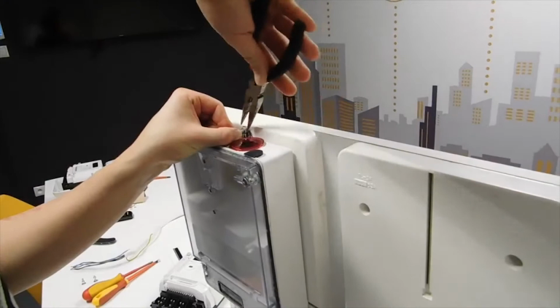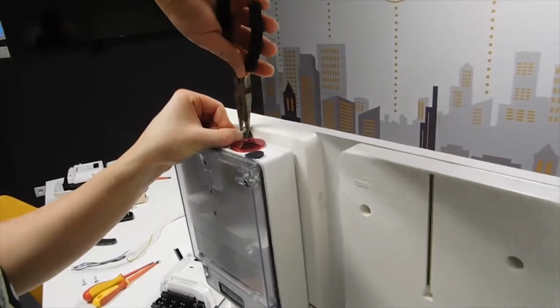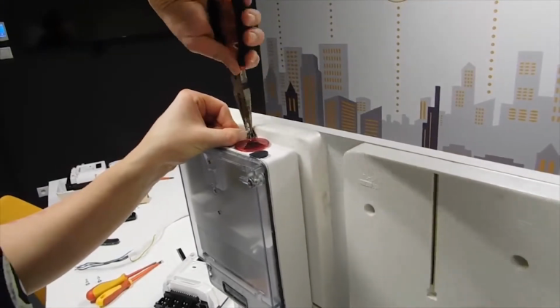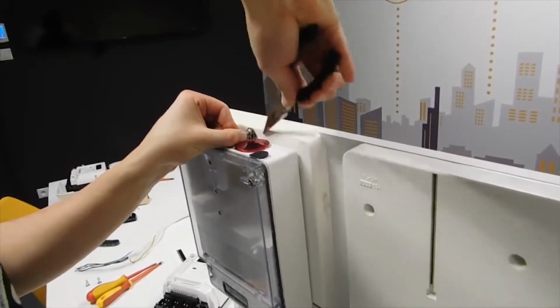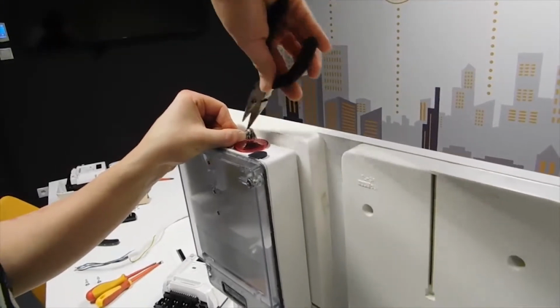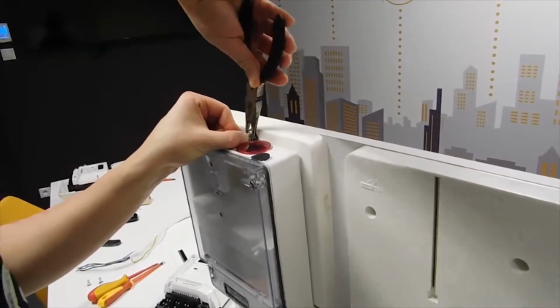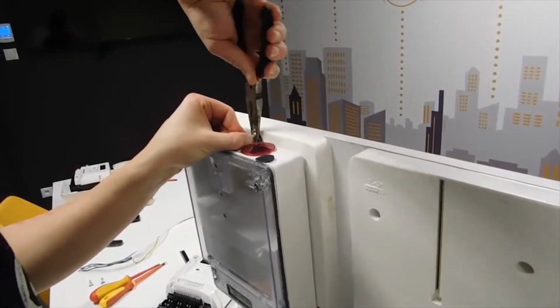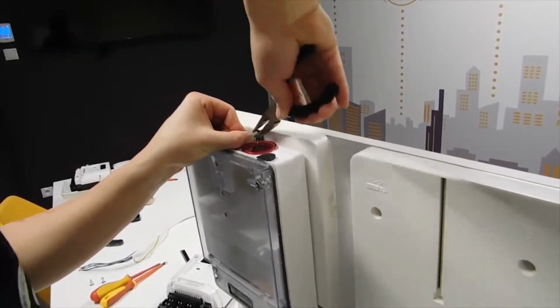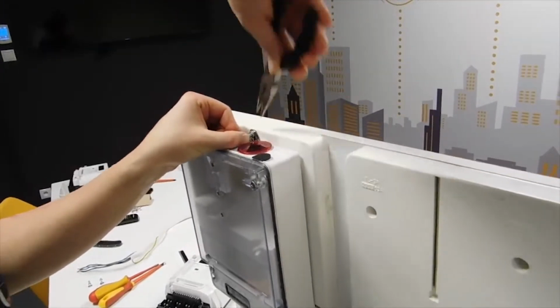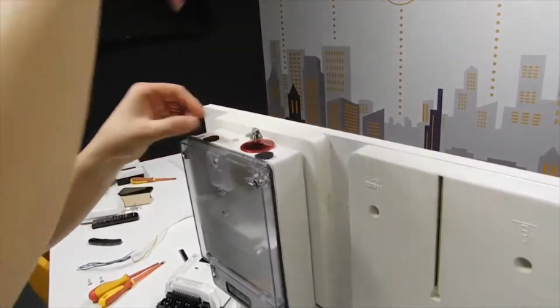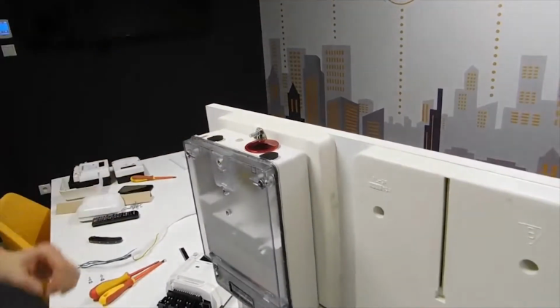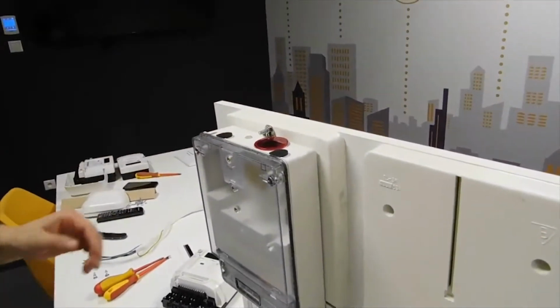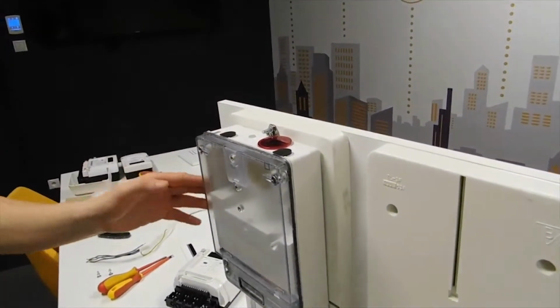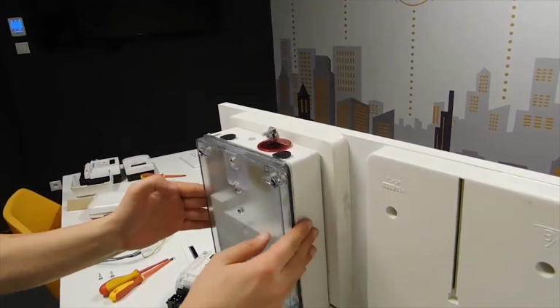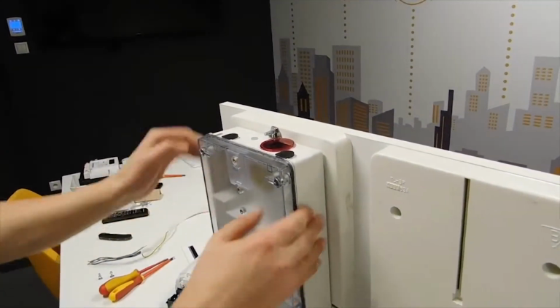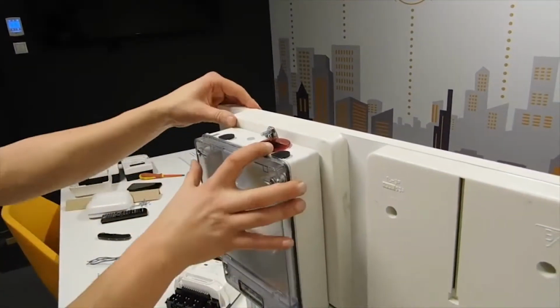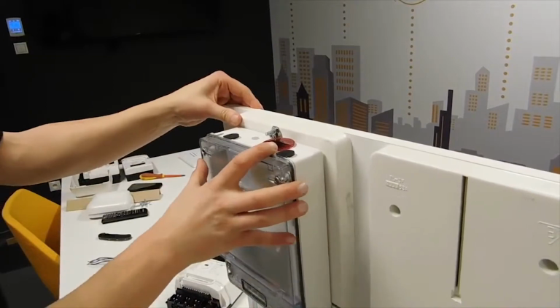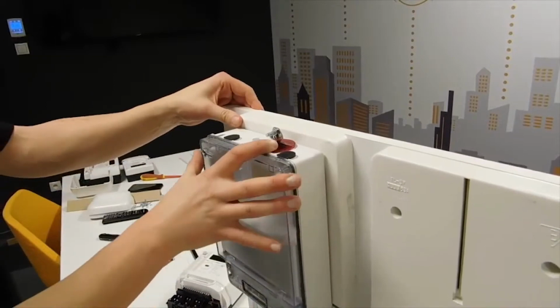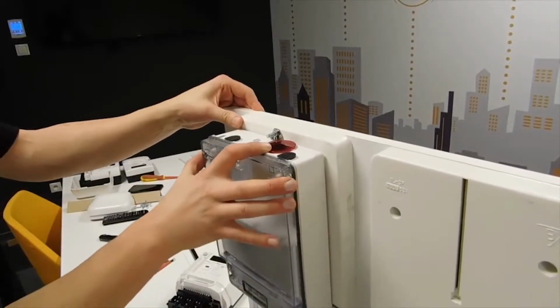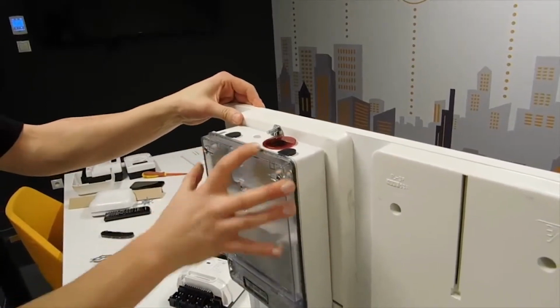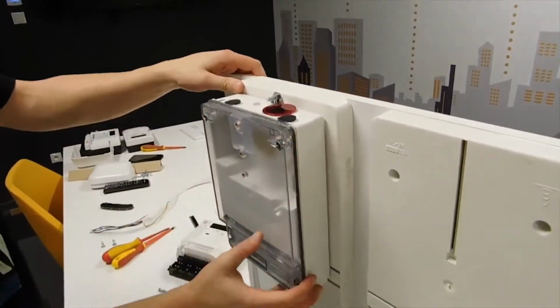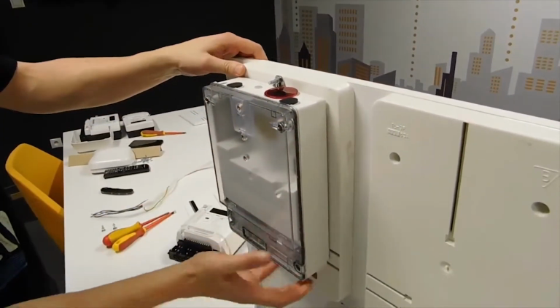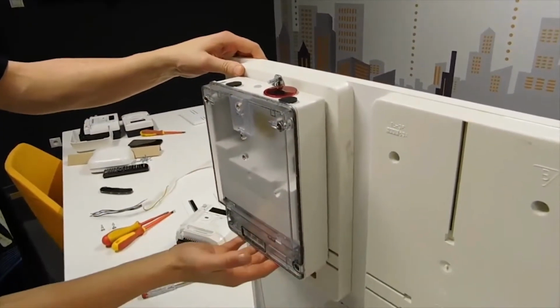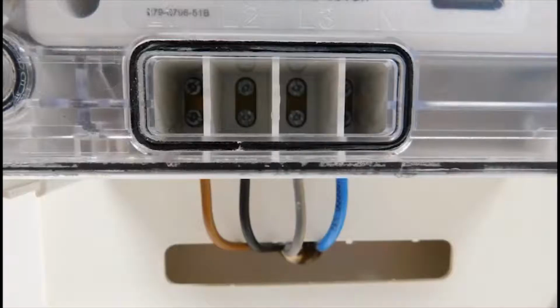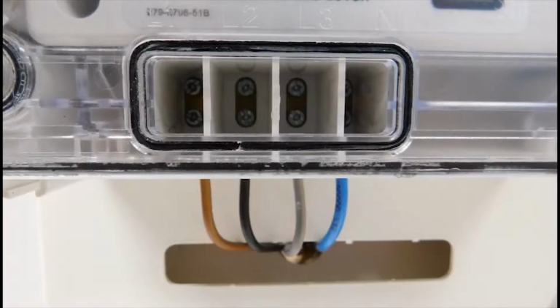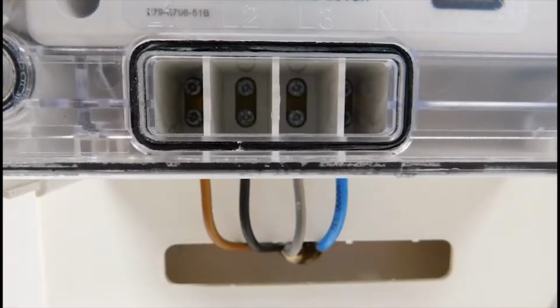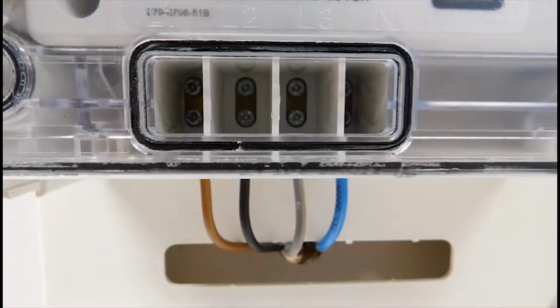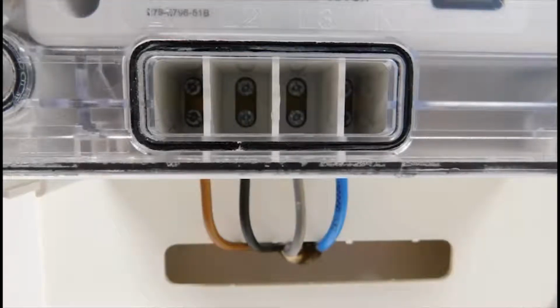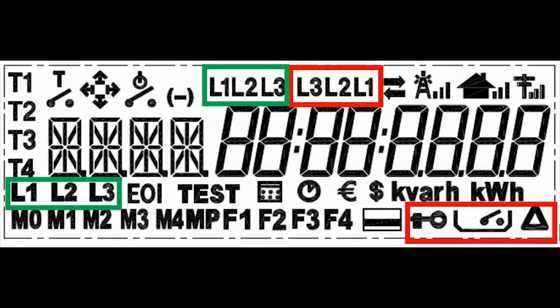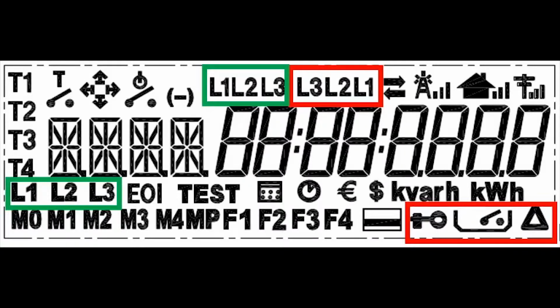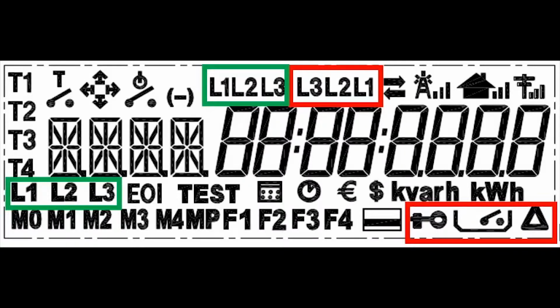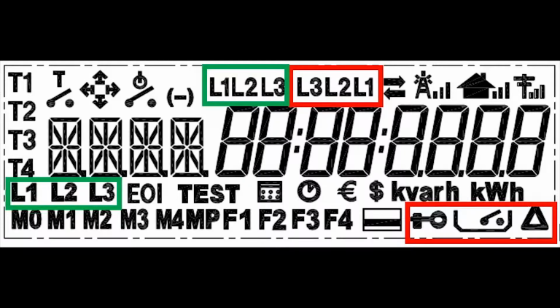After all screws are tightened up, we can check if our DCN is holding properly. Correct wiring of the DCN3000 manual.